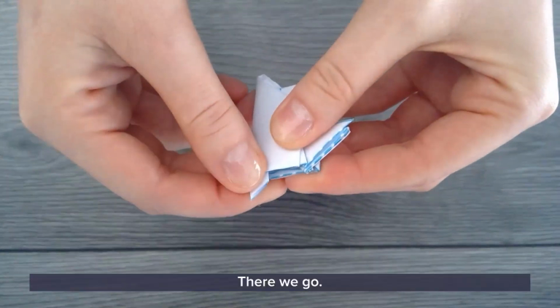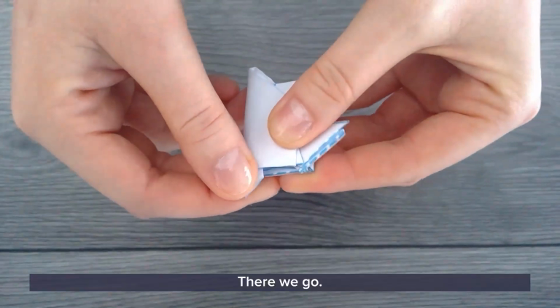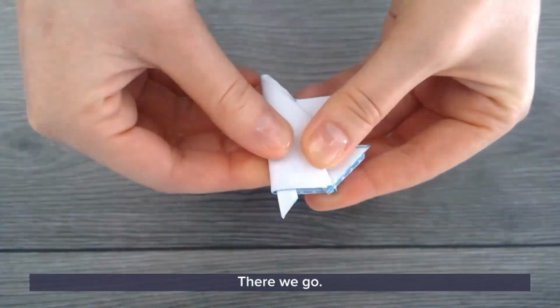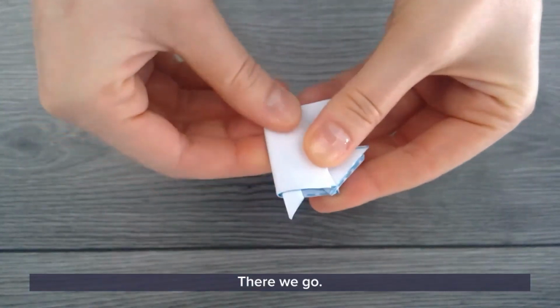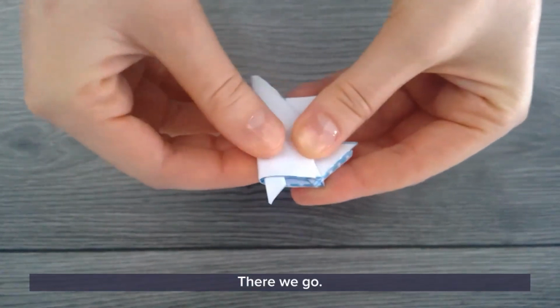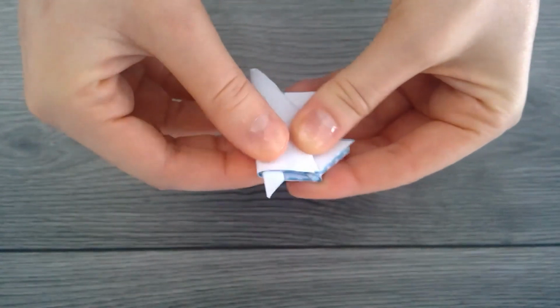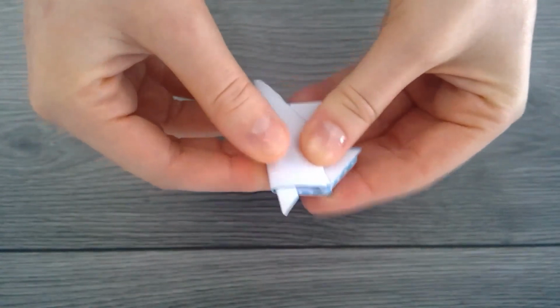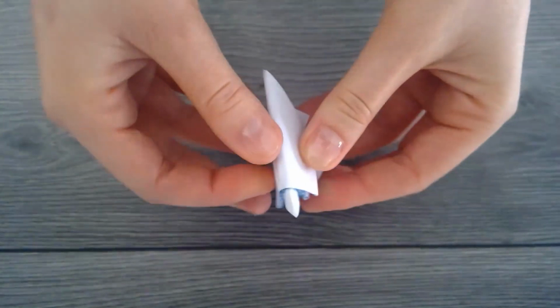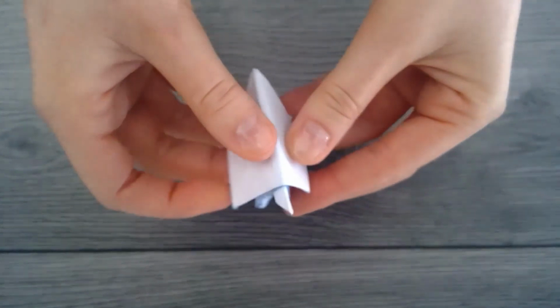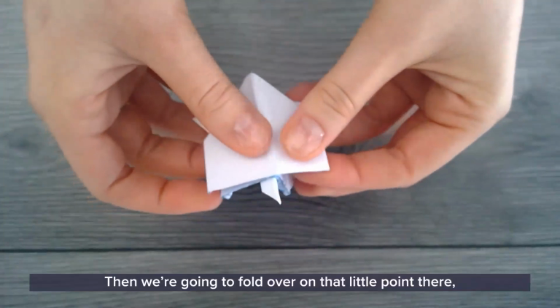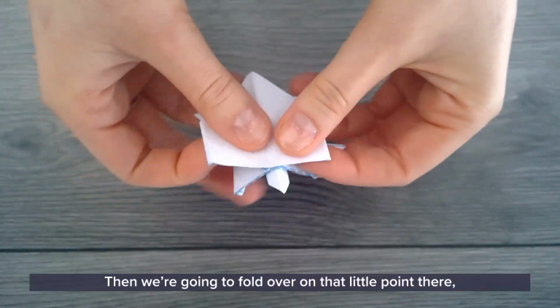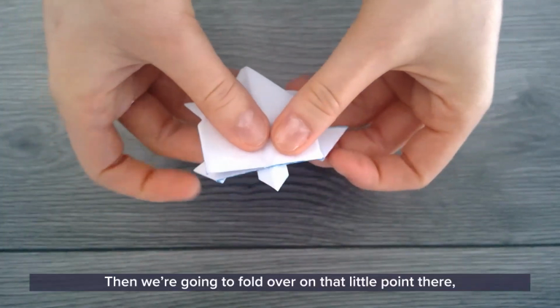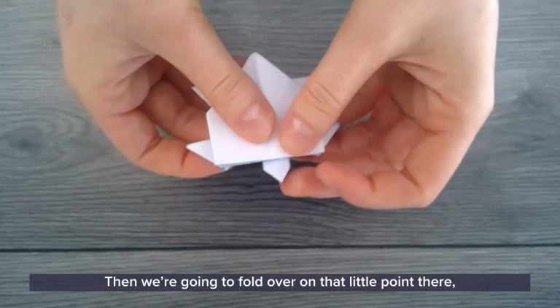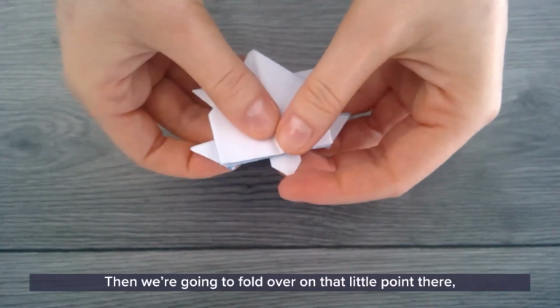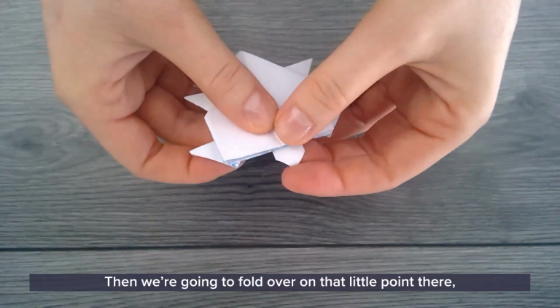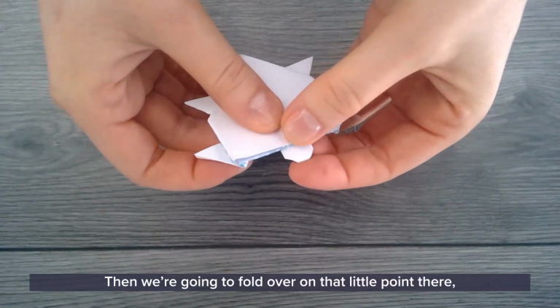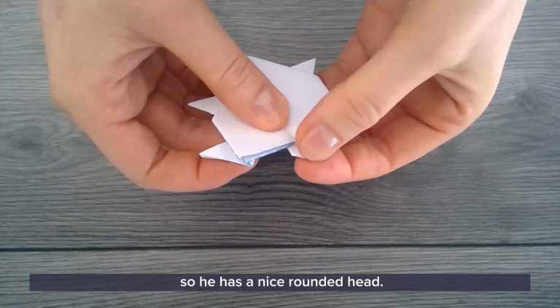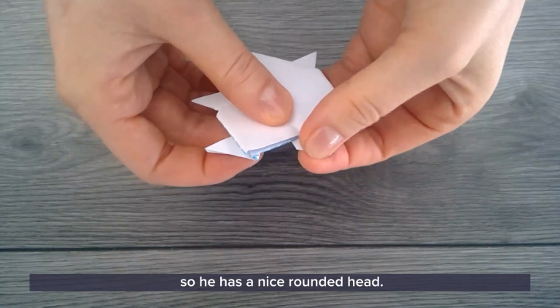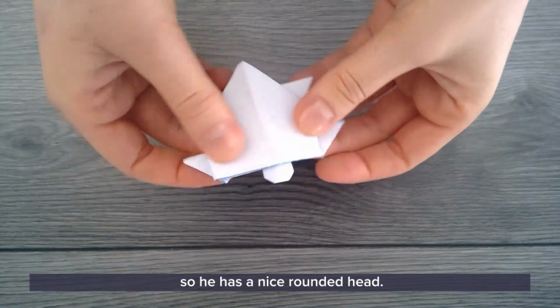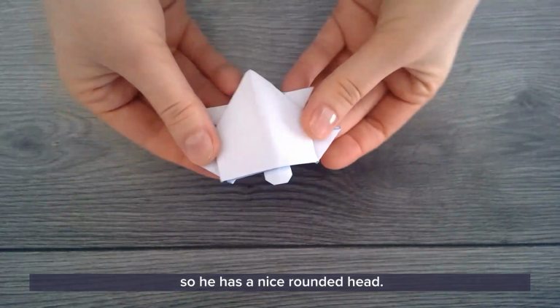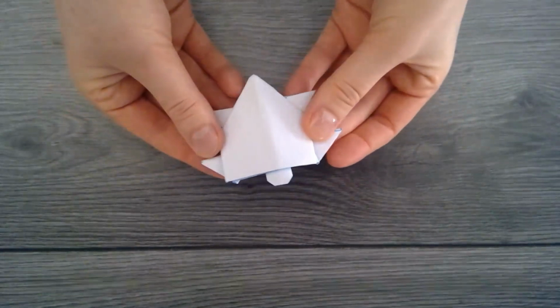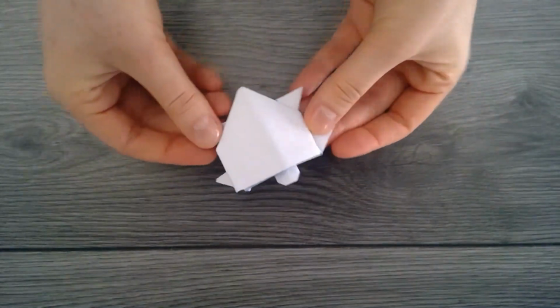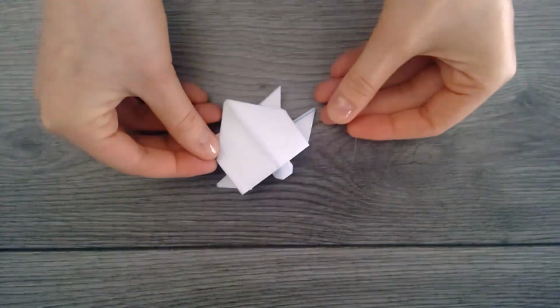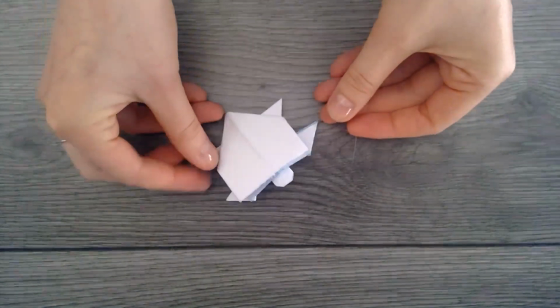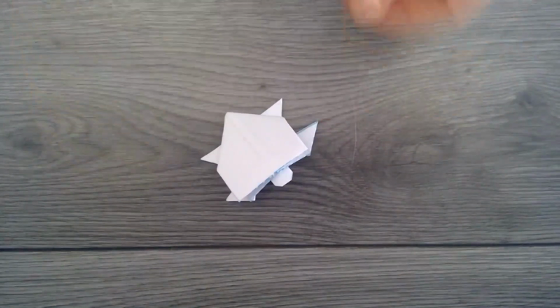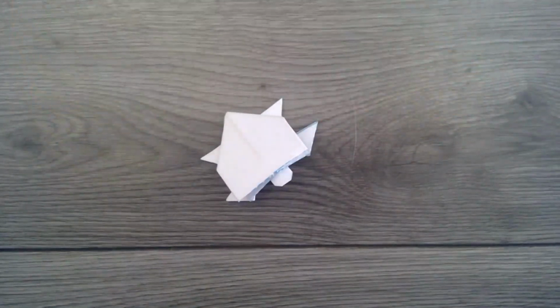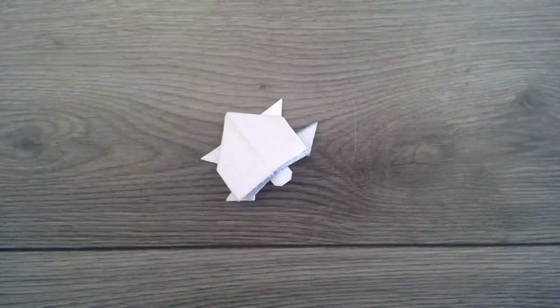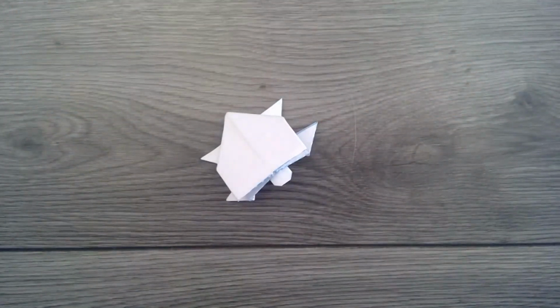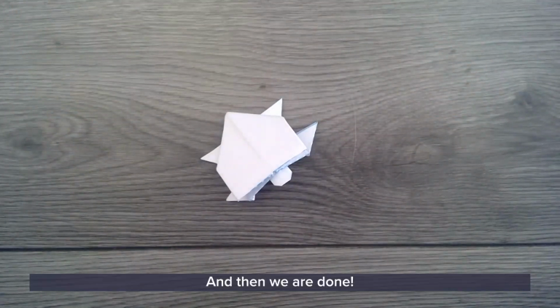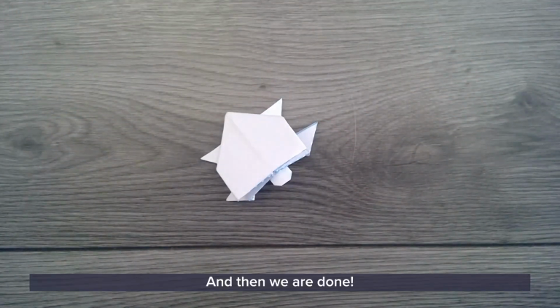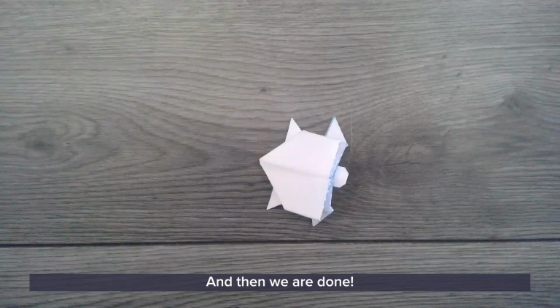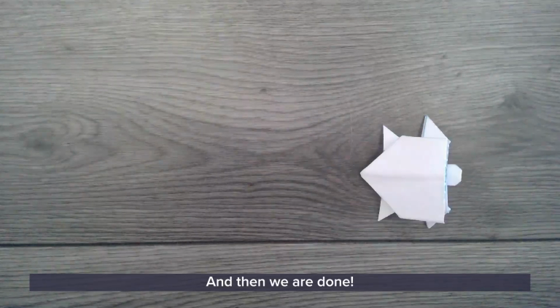We're going to fold it in half so it stands up a little bit. Then fold over on that little point so it has a nice rounded head. And then we are done!